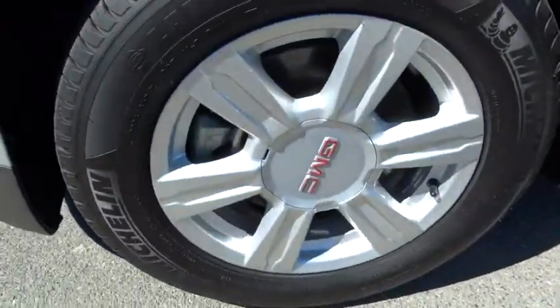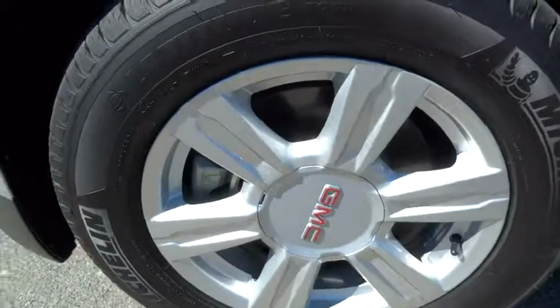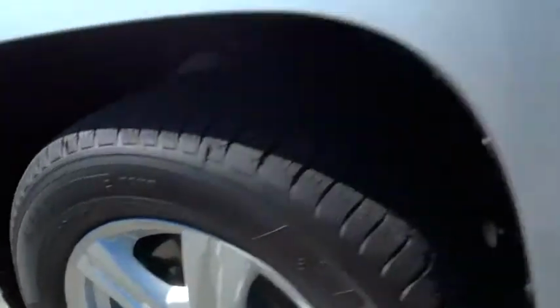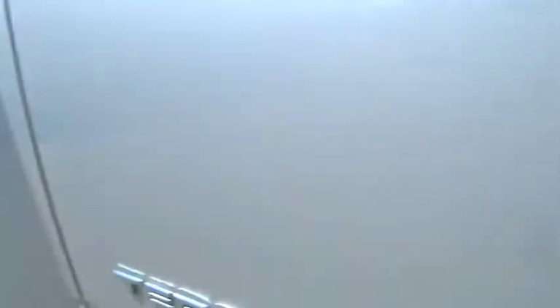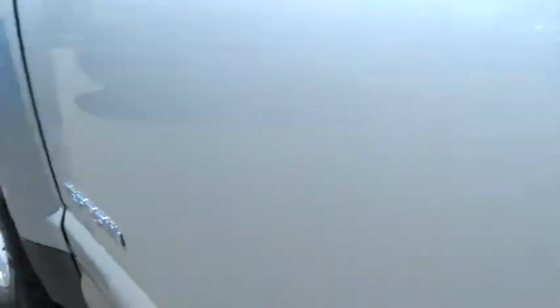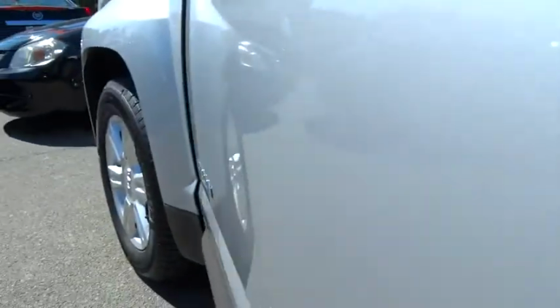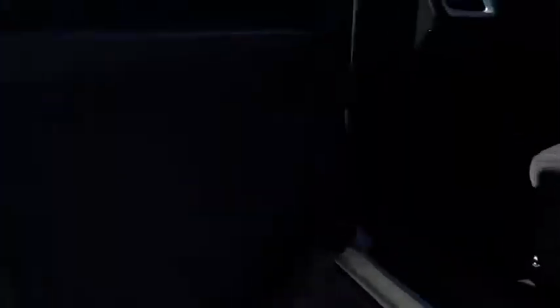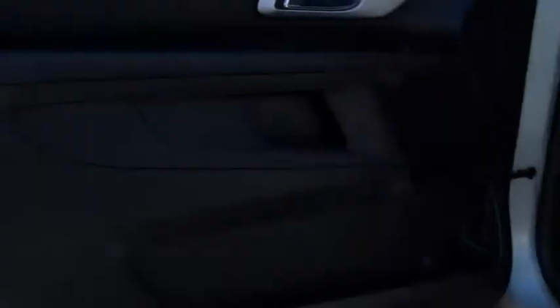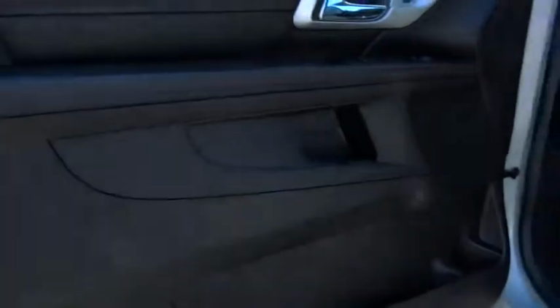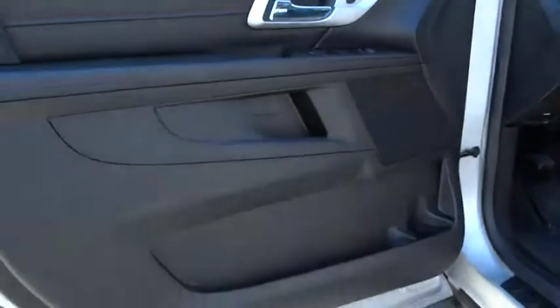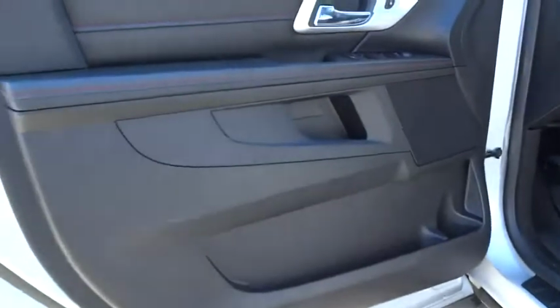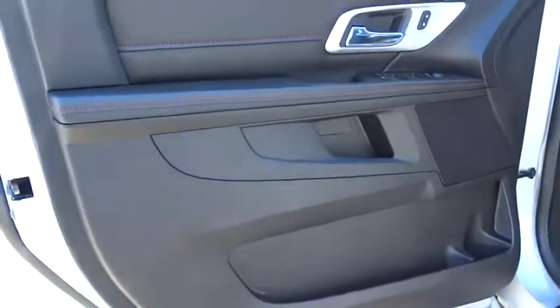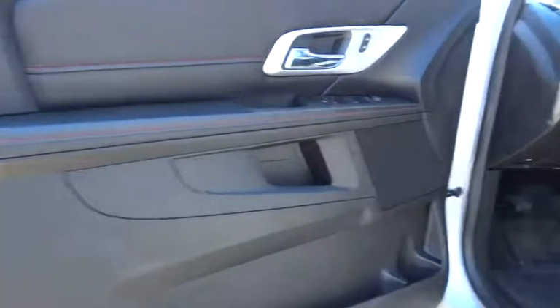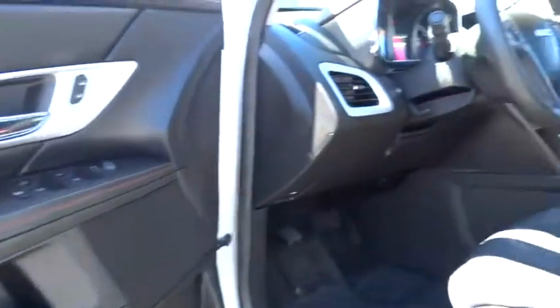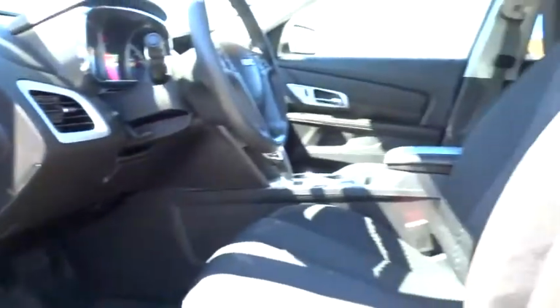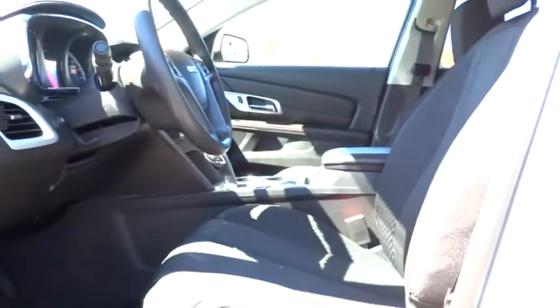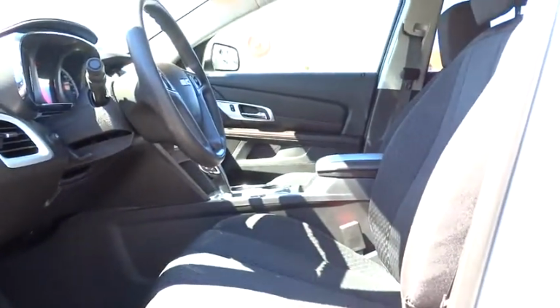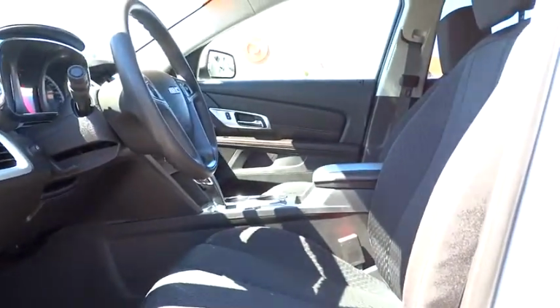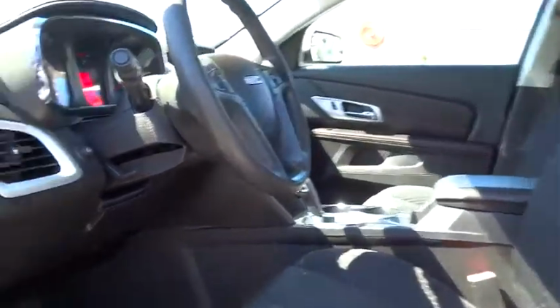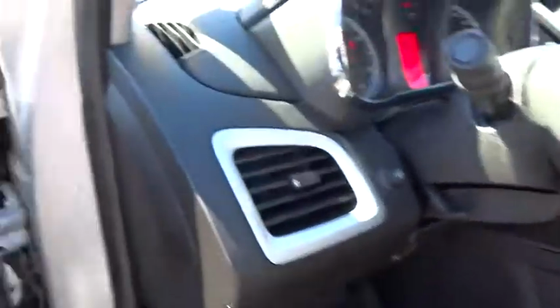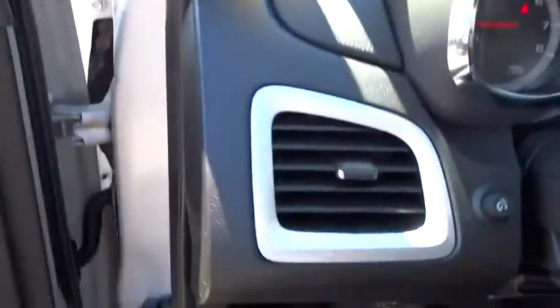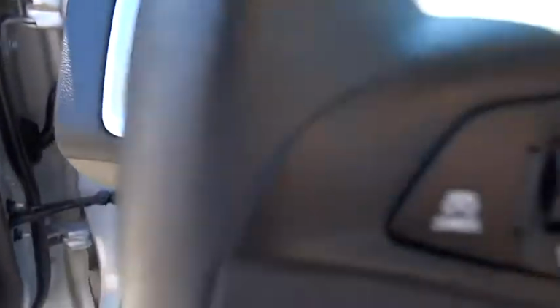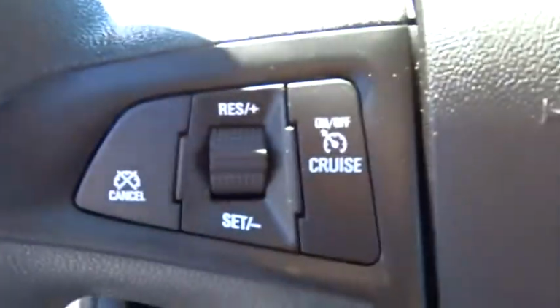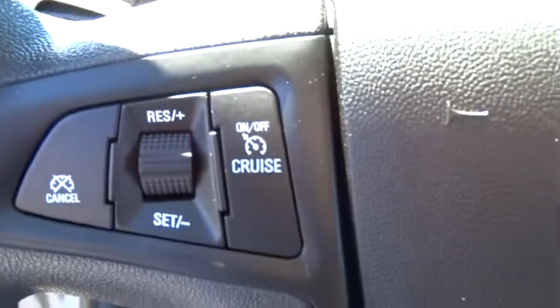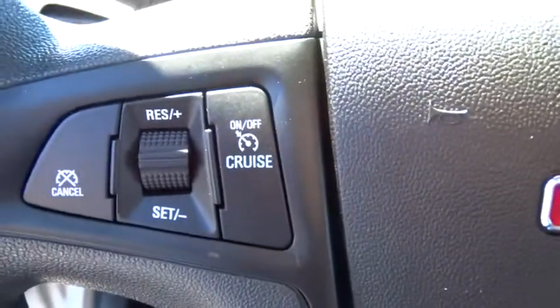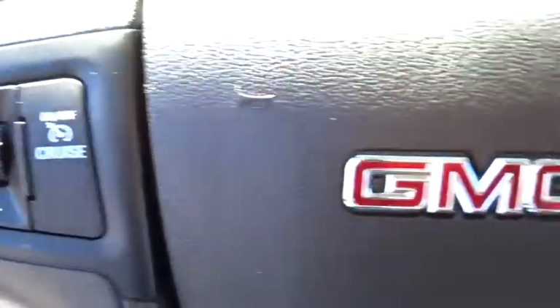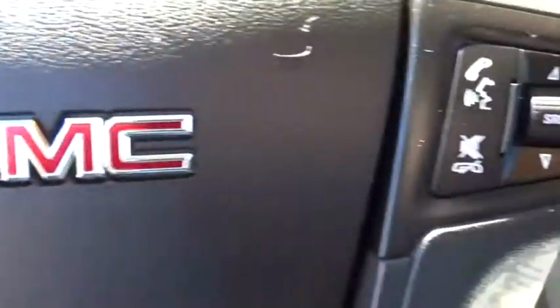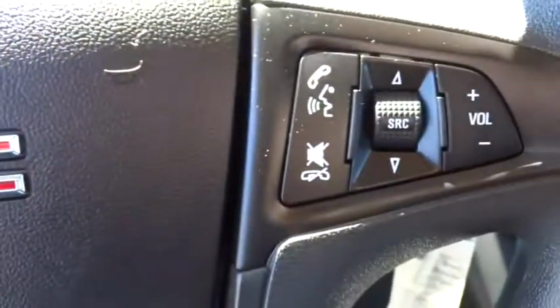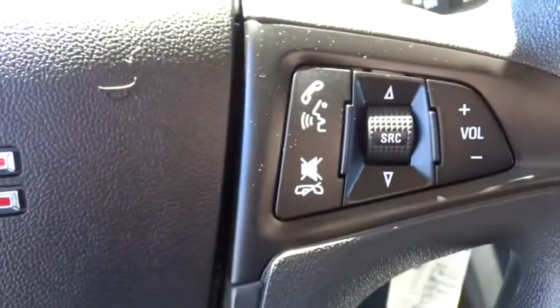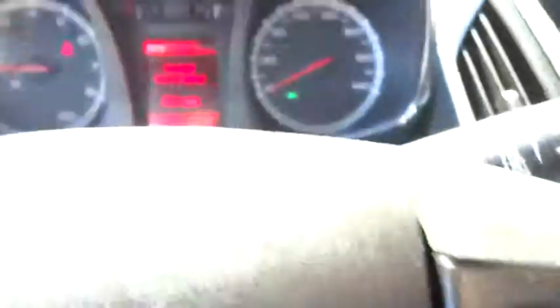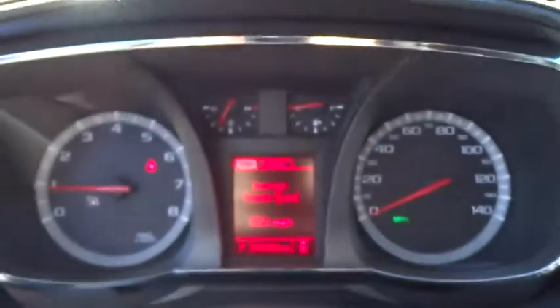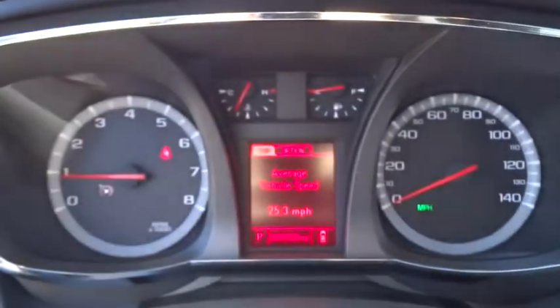Here are some of this vehicle's great options: stability control, keyless entry, traction control, steering wheel audio controls, backup camera, anti-lock braking system, Bluetooth, power steering, adjustable steering wheel, and driver airbag.